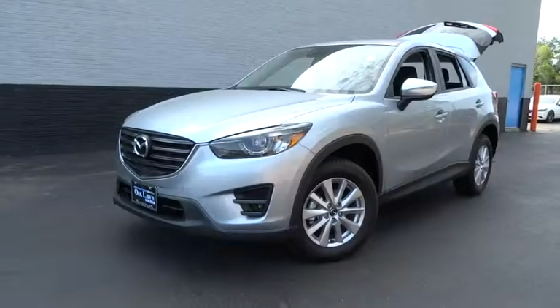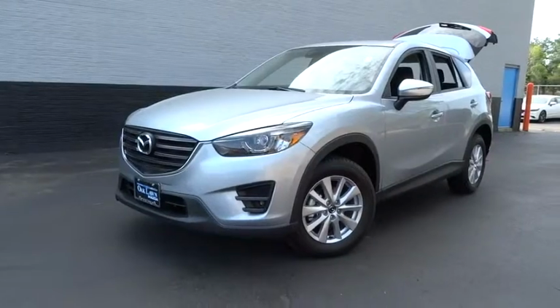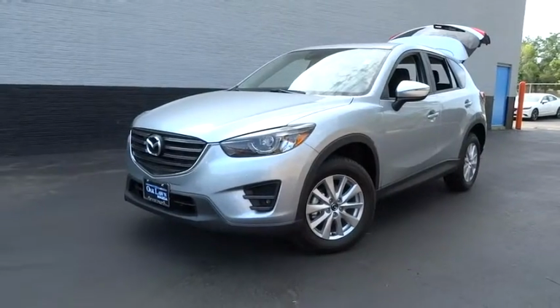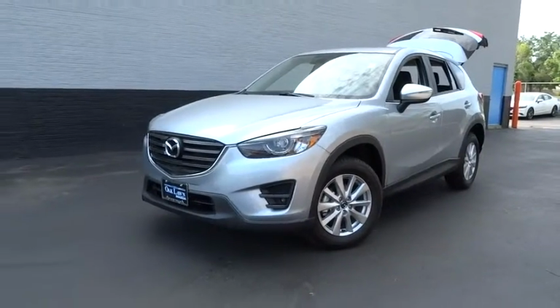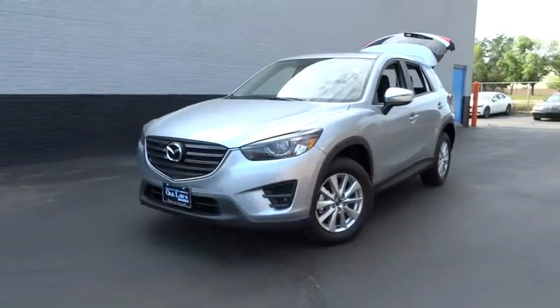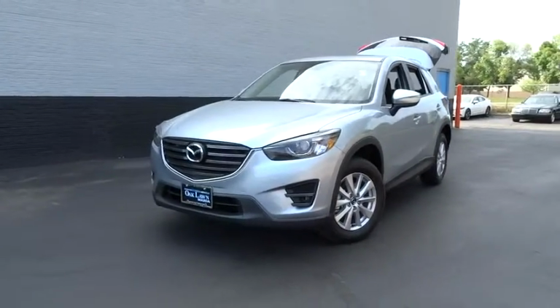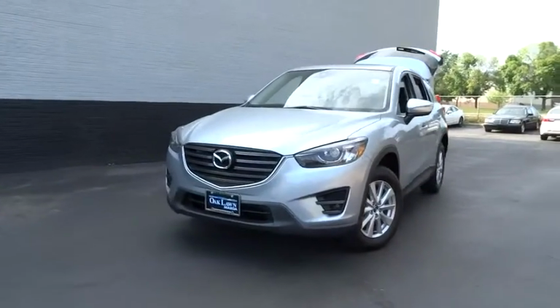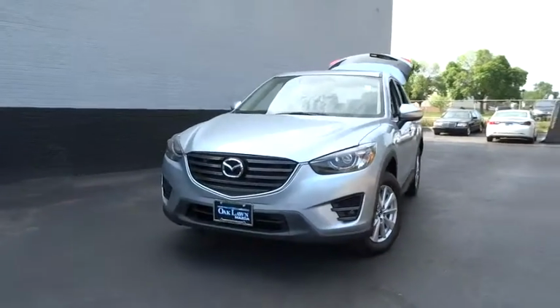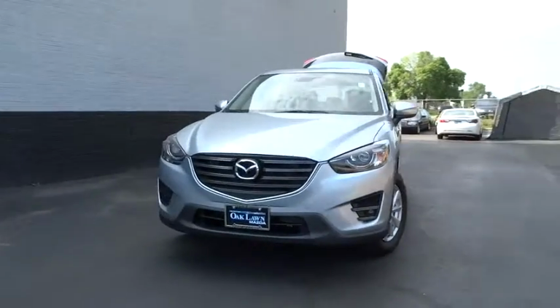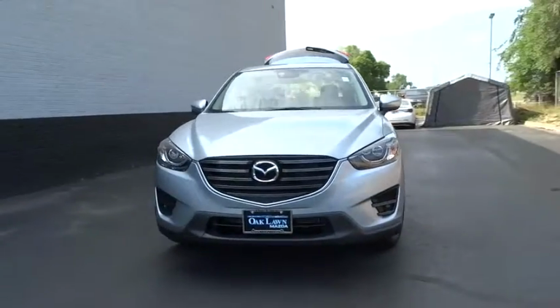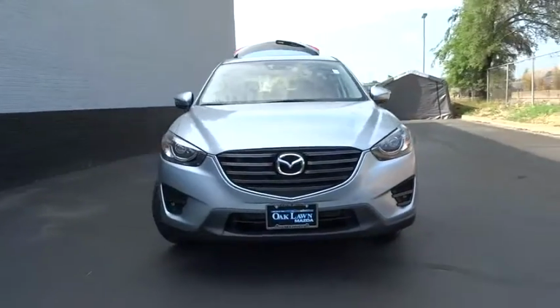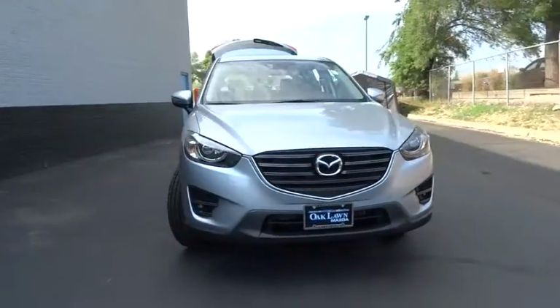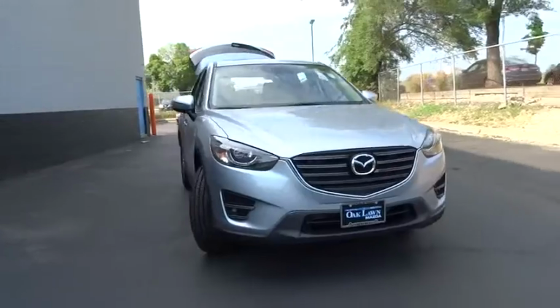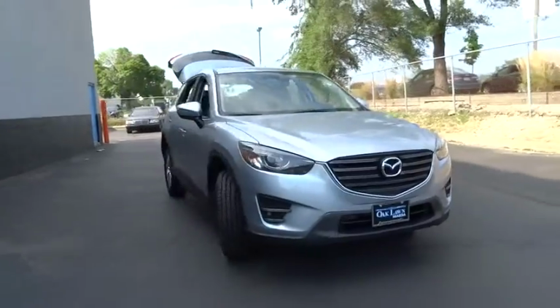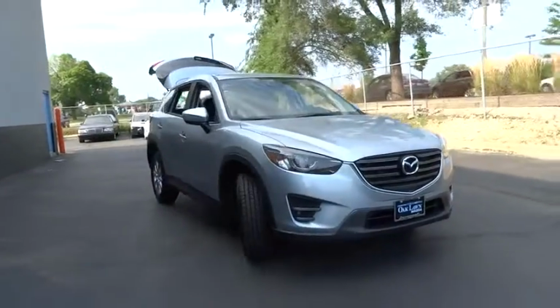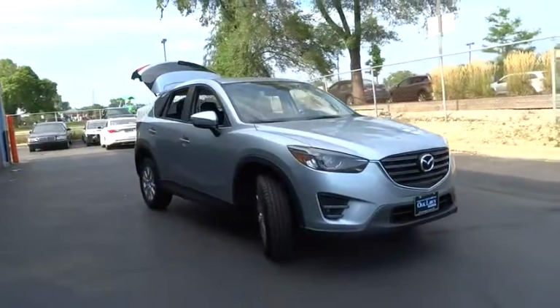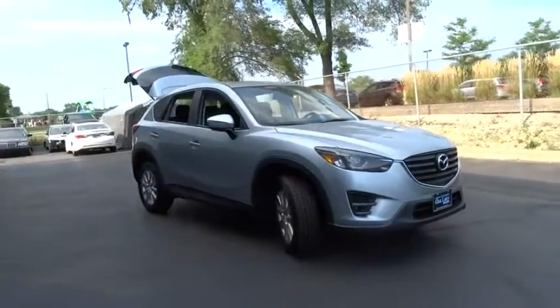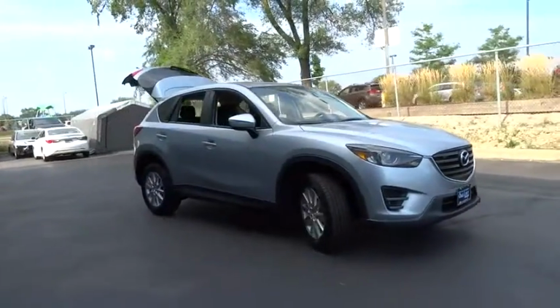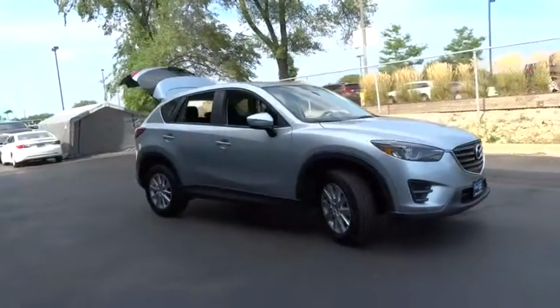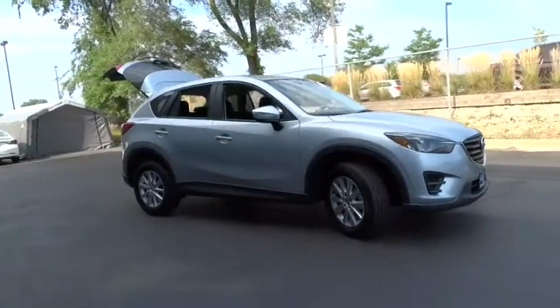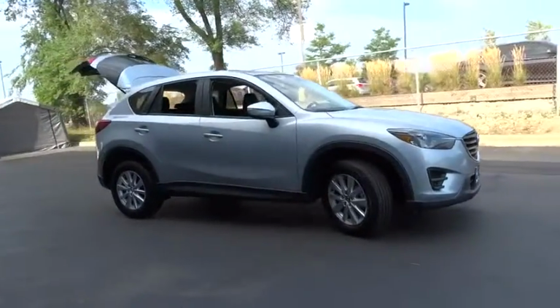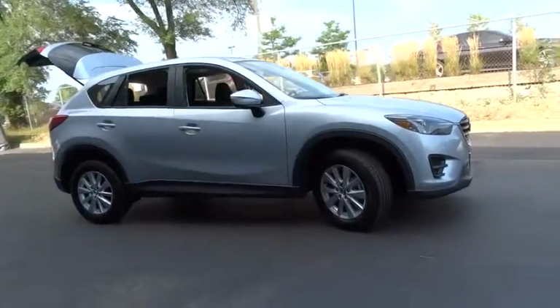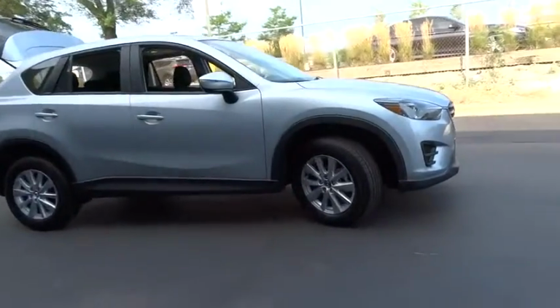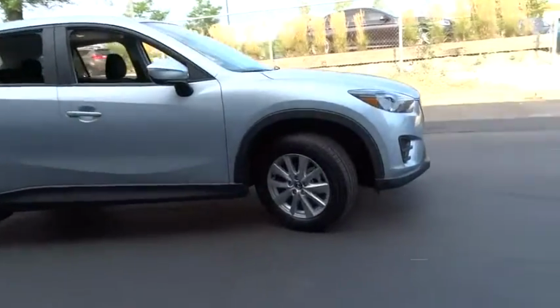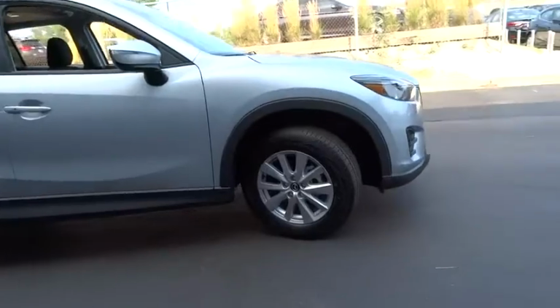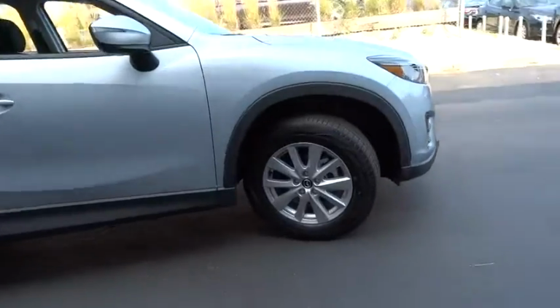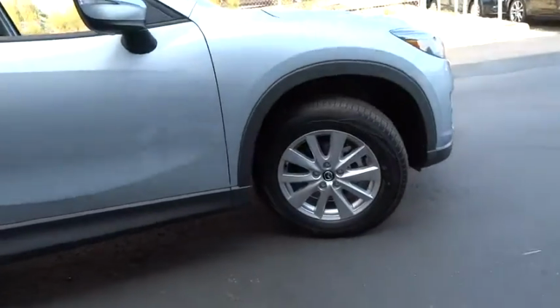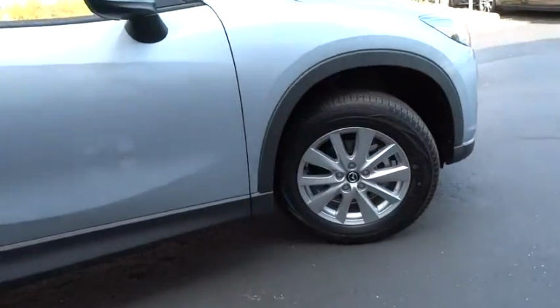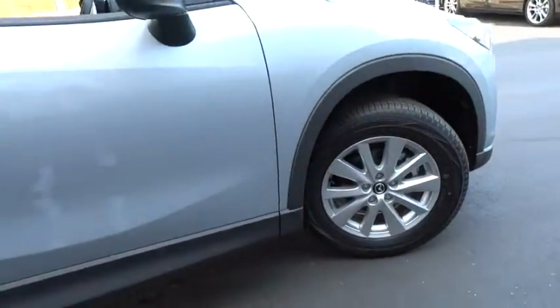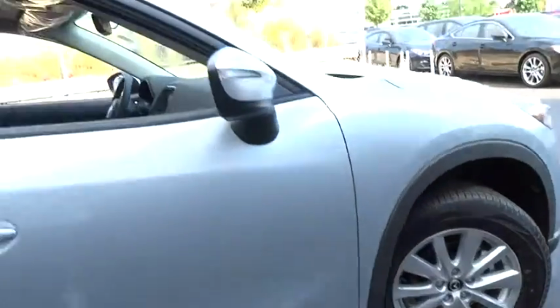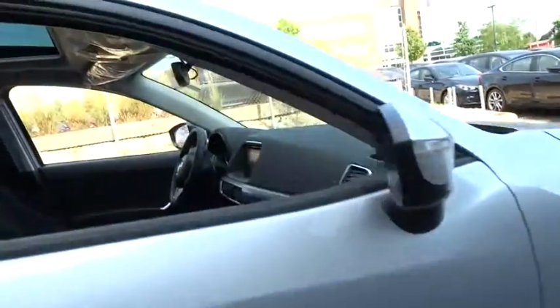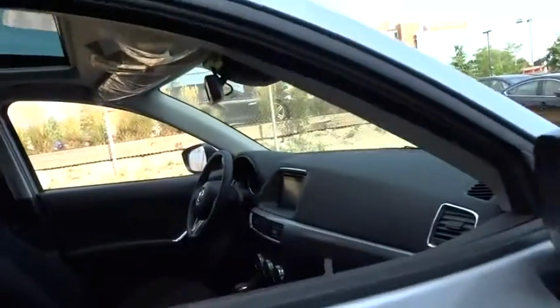2016 CX-5. With its fuel-efficient engine, engaging driving experience, and daring styling, the Mazda CX-5 is a good choice for those seeking a sporty yet thrifty crossover SUV.